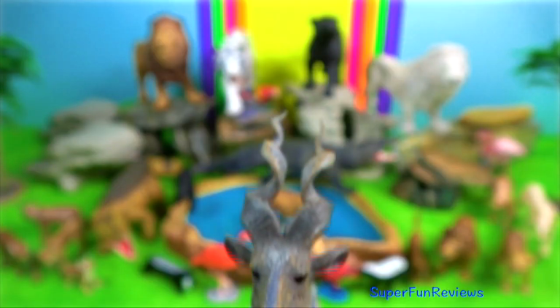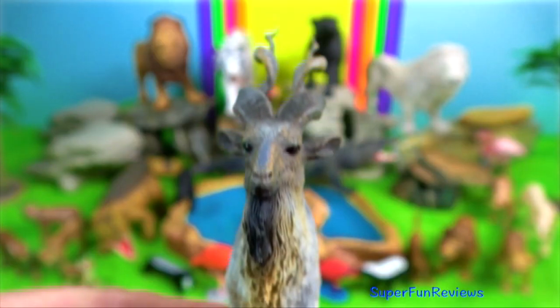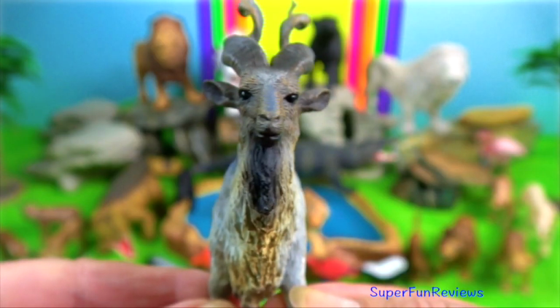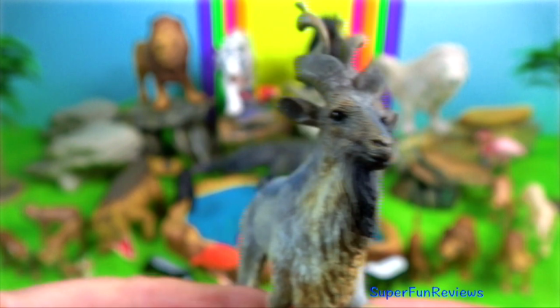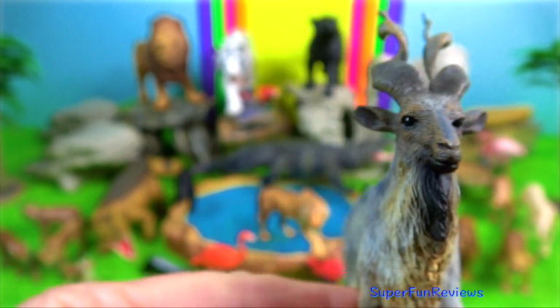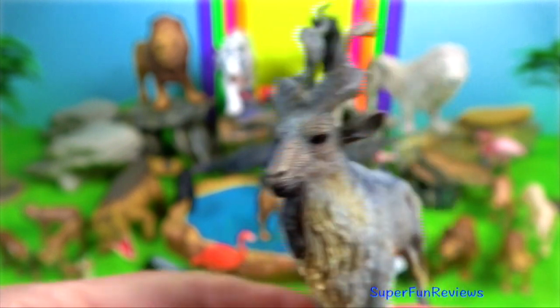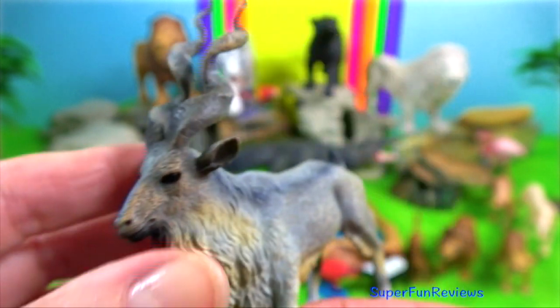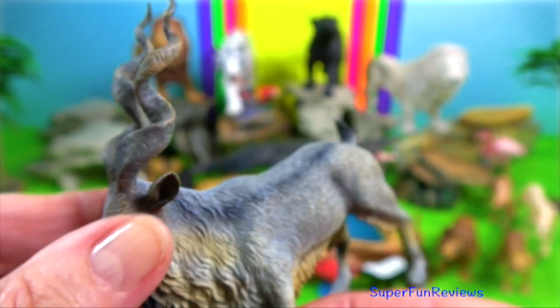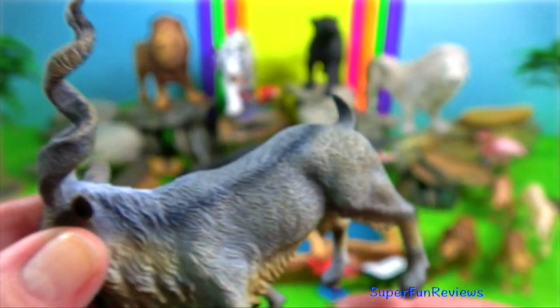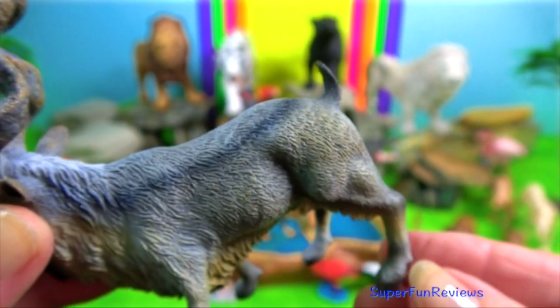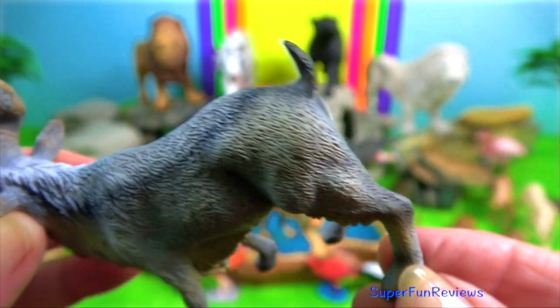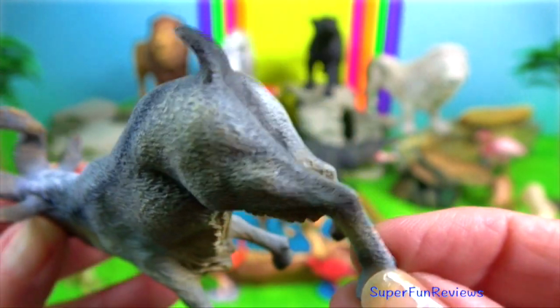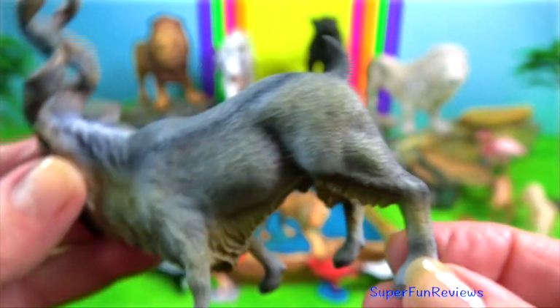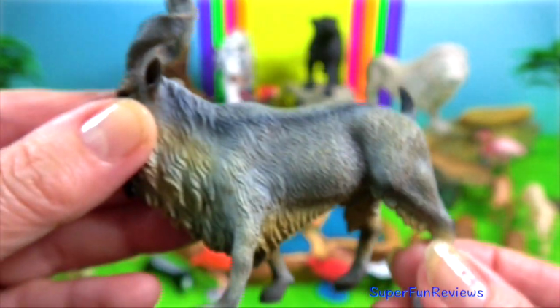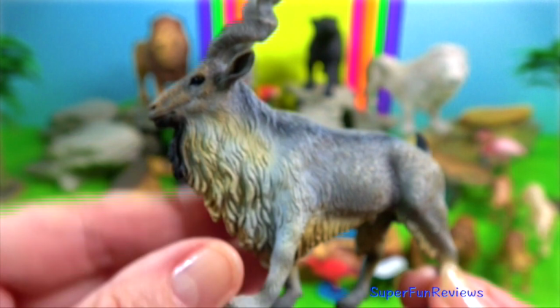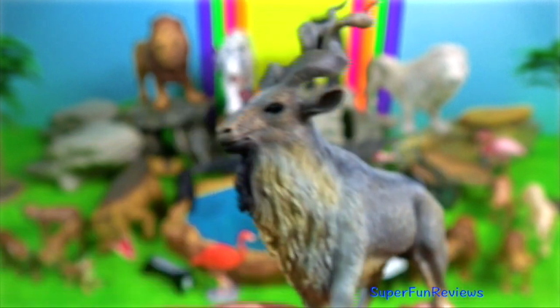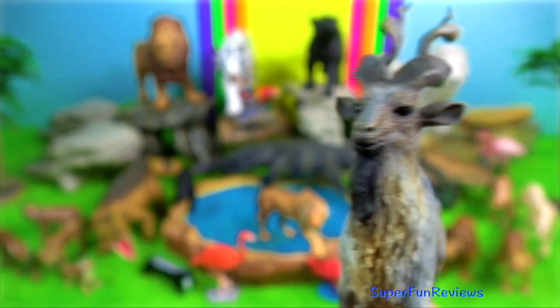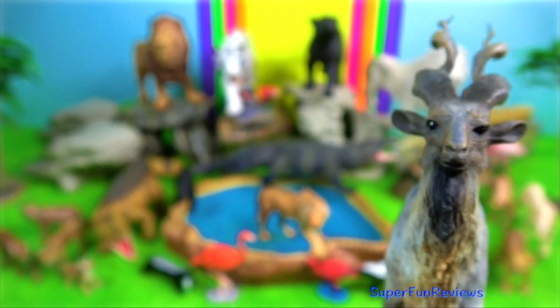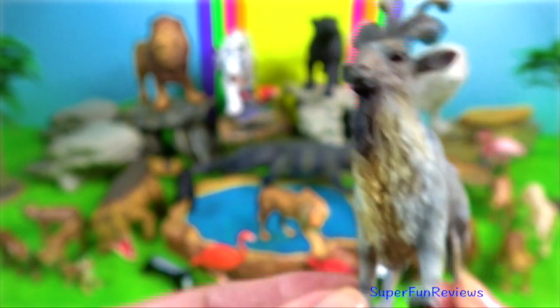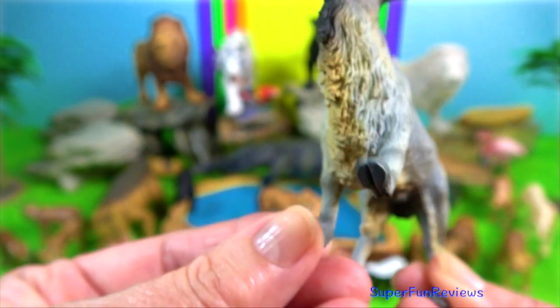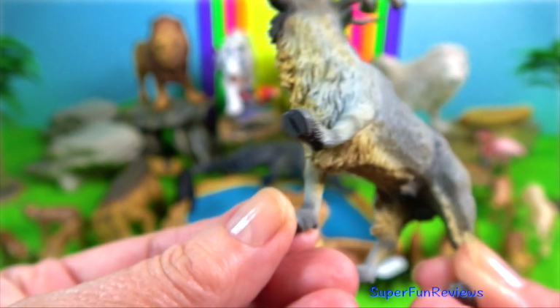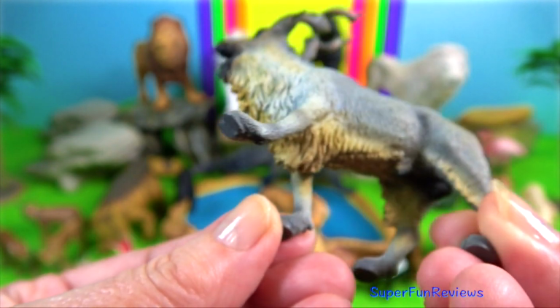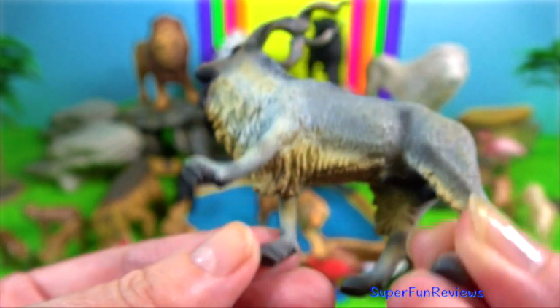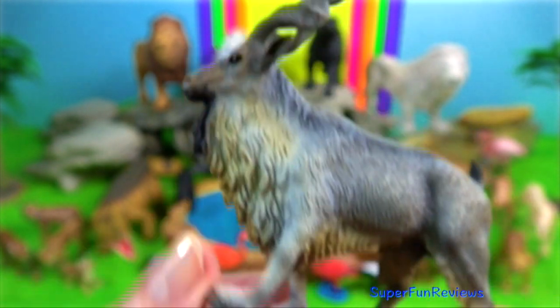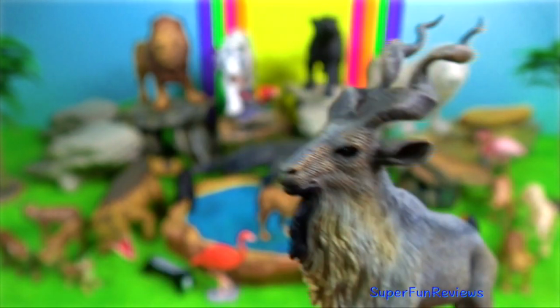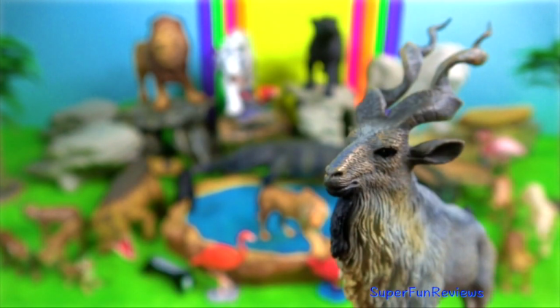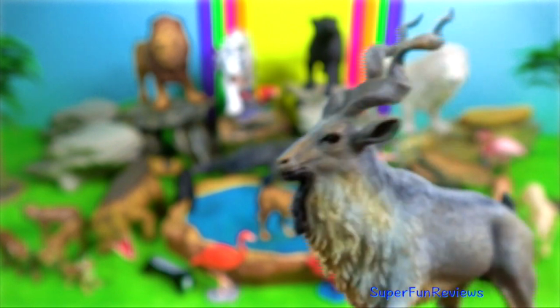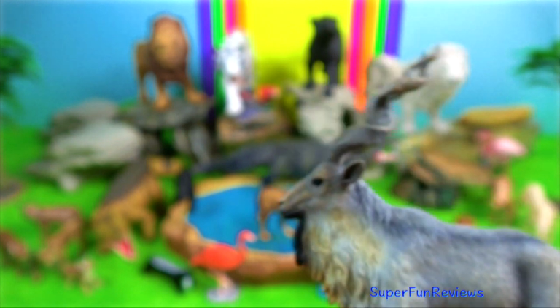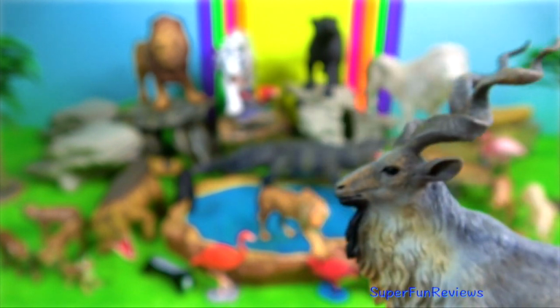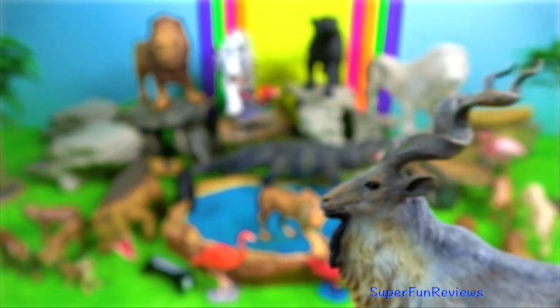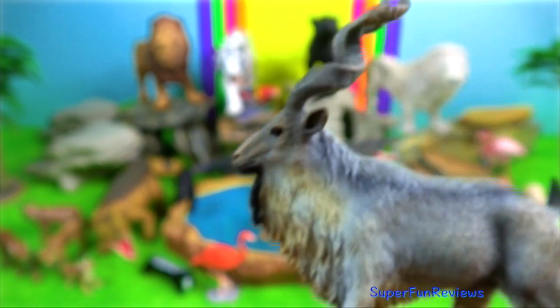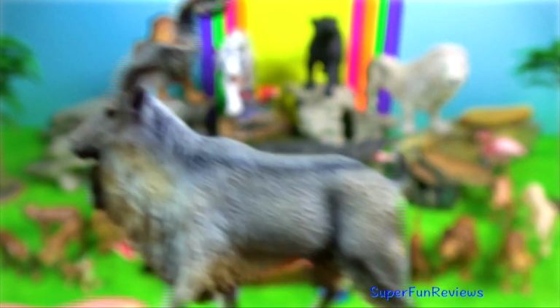The markhor is a large wild goat of the family Bovidae, also known as the screw-horned goat. Females use their horns to protect their young from predators.